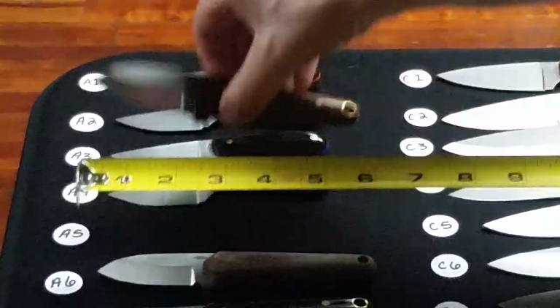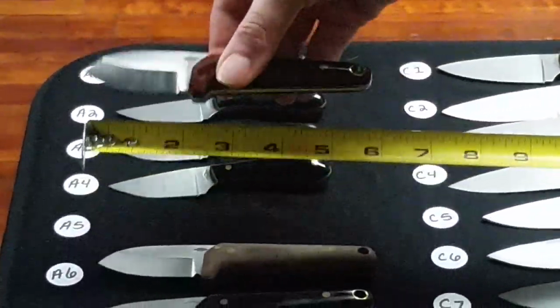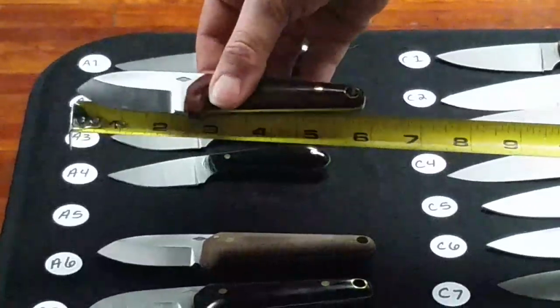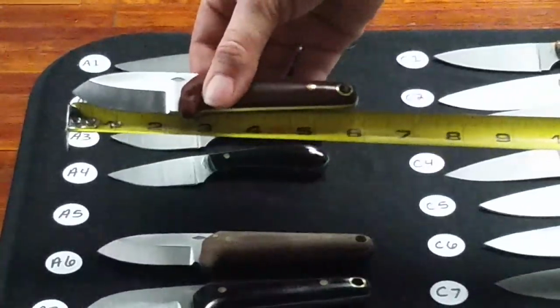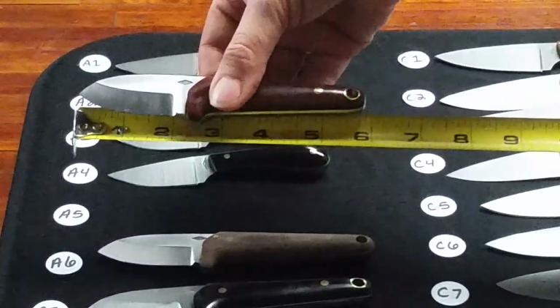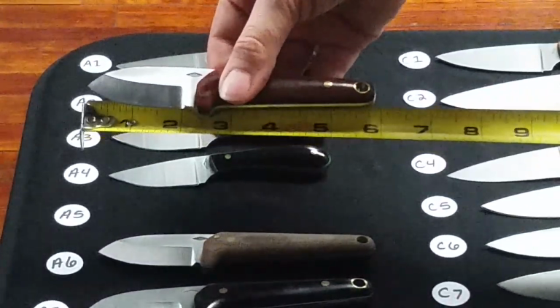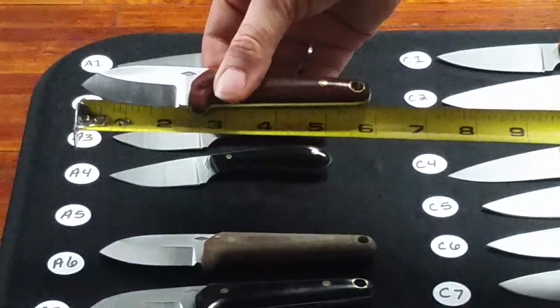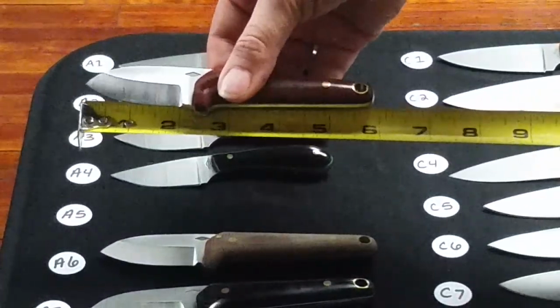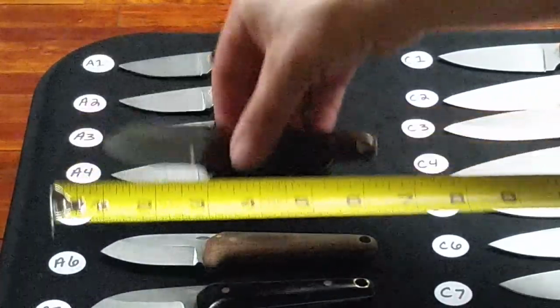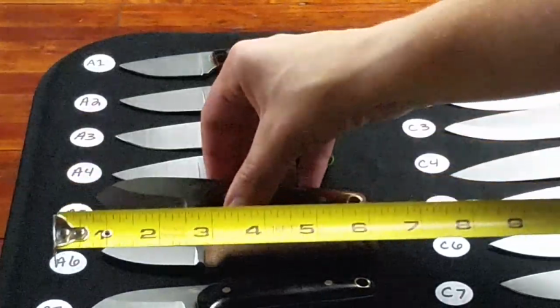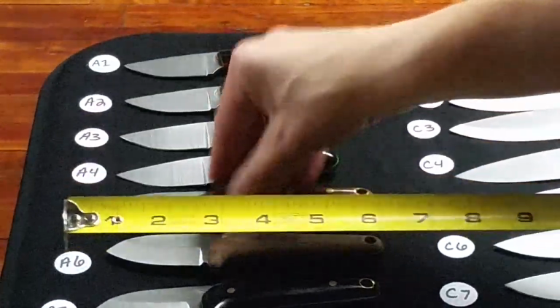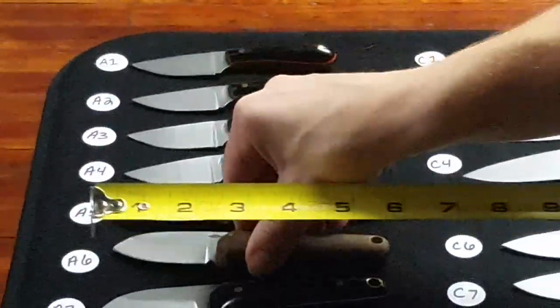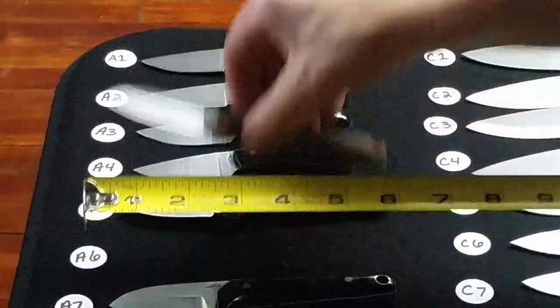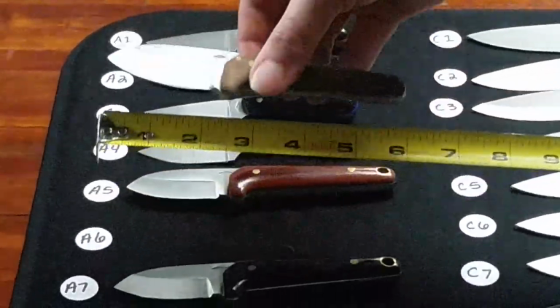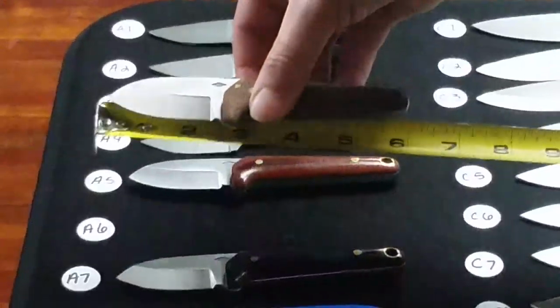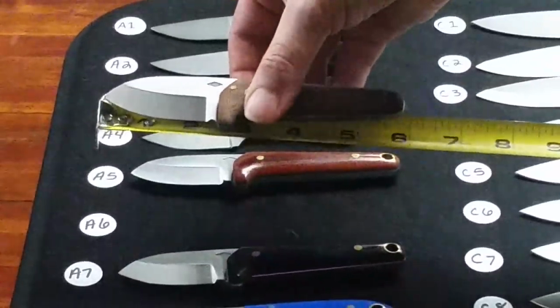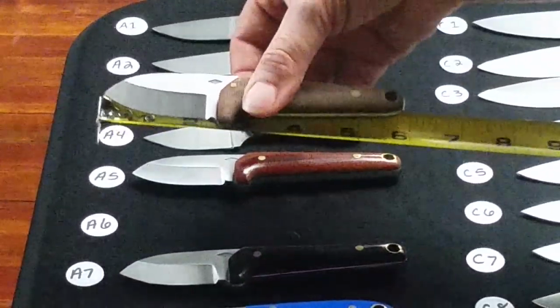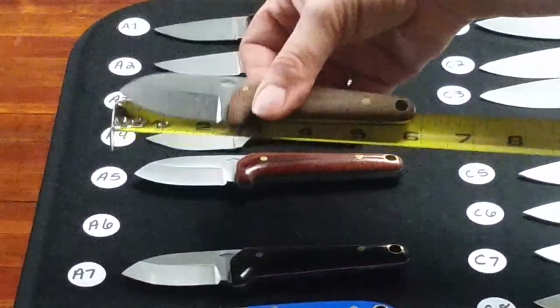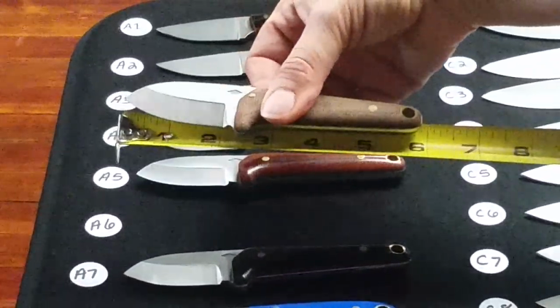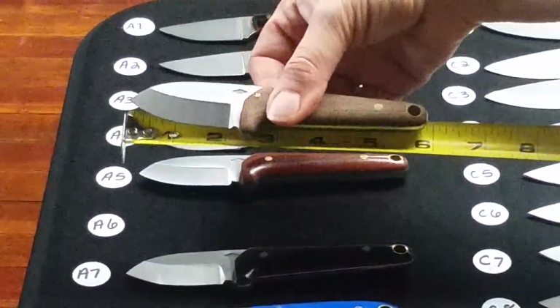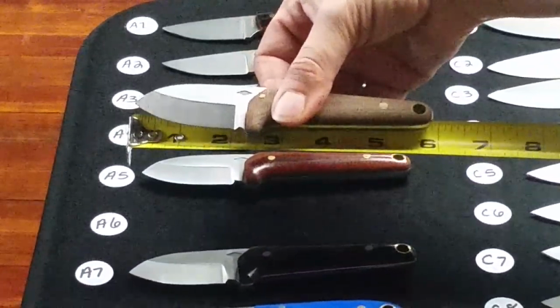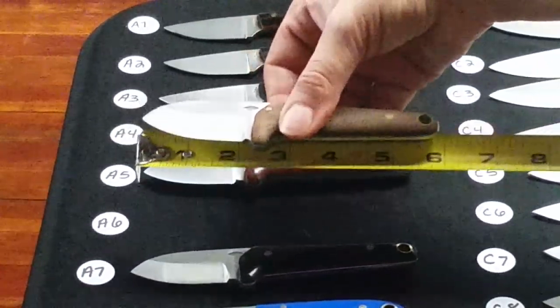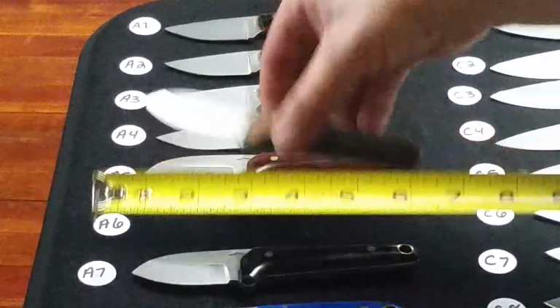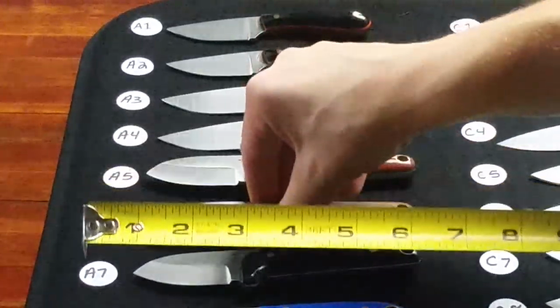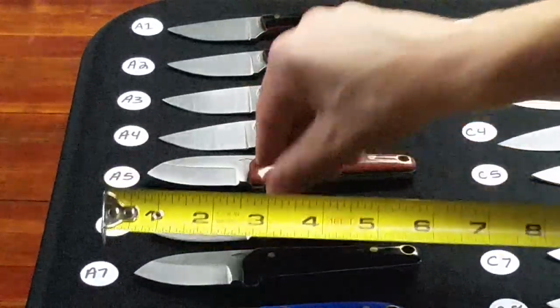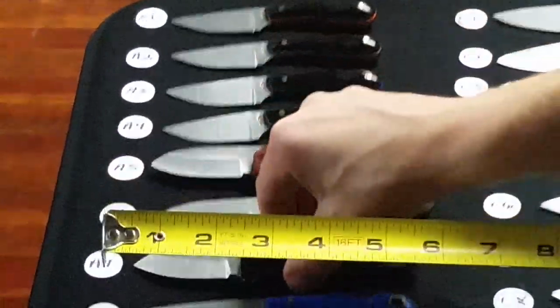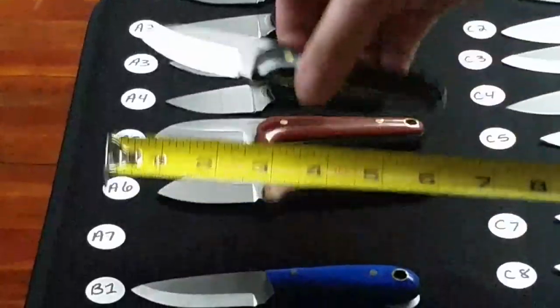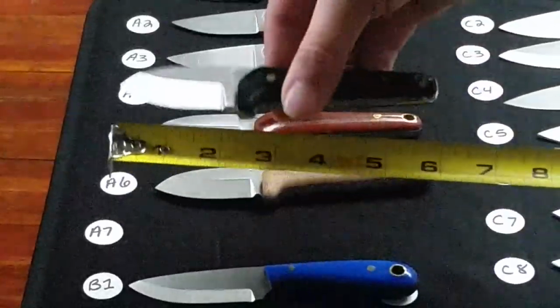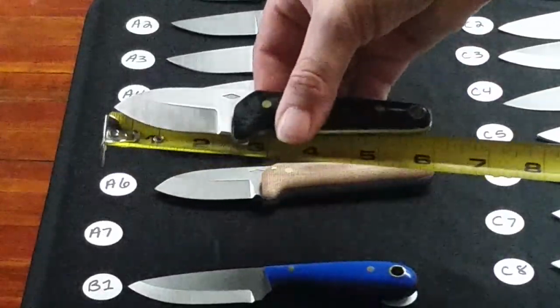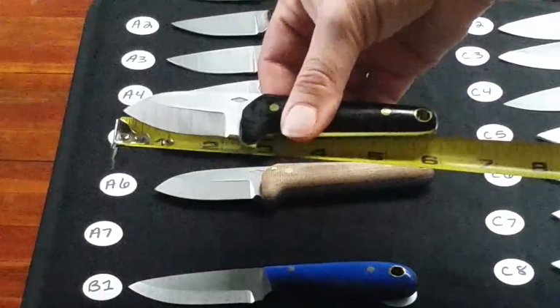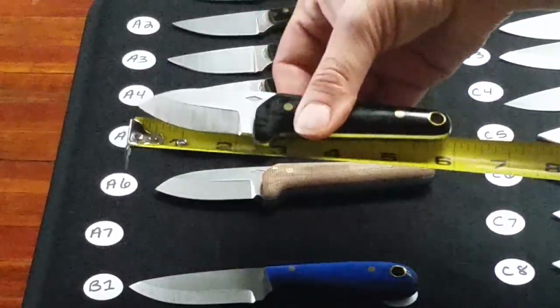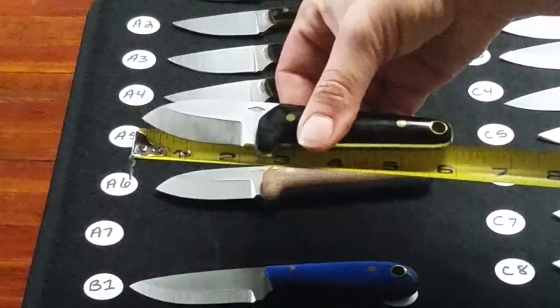A5 is a Dandy grind Lone Wolf in natural polish. A6 is a Dandy grind Lone Wolf in a natural bead blasted finish. A7 is a Dandy grind Lone Wolf in black polish.